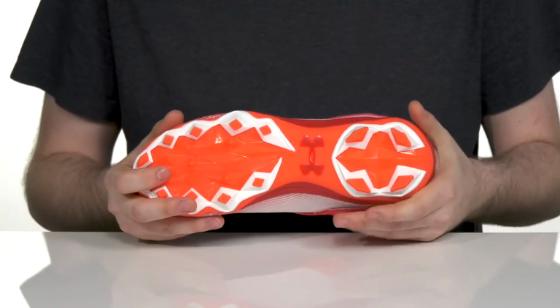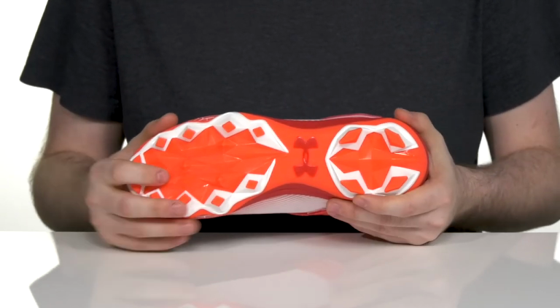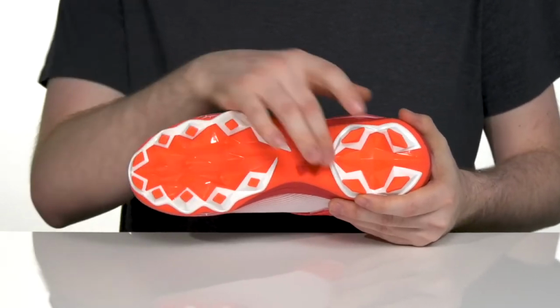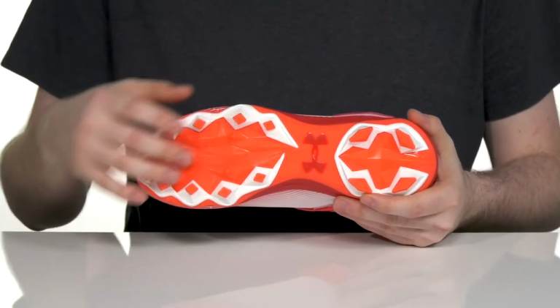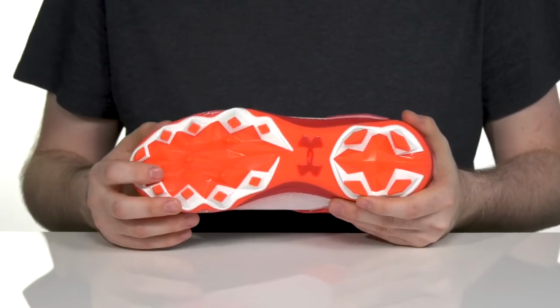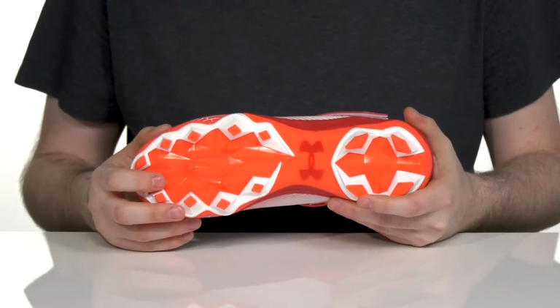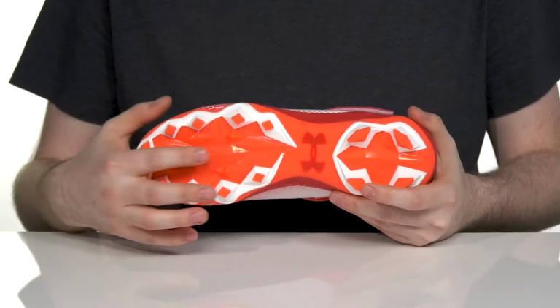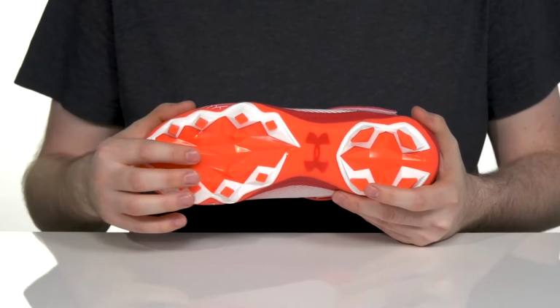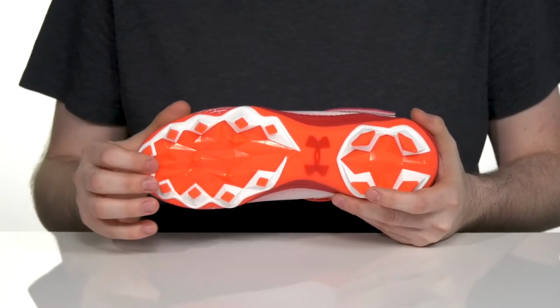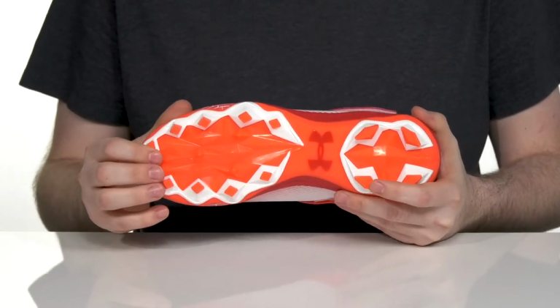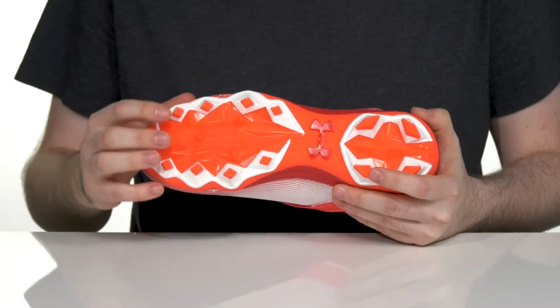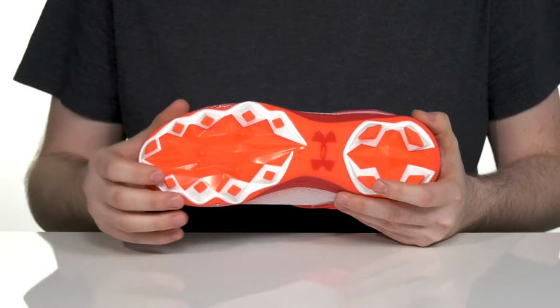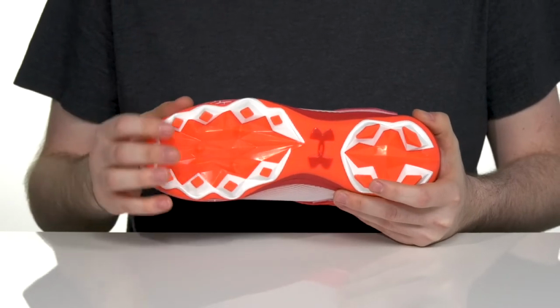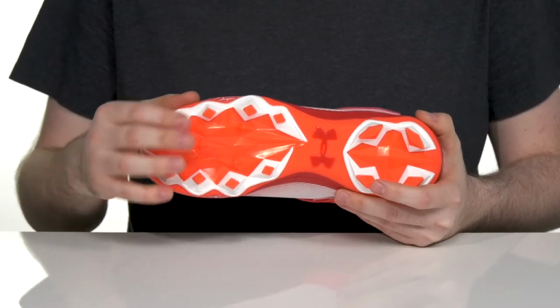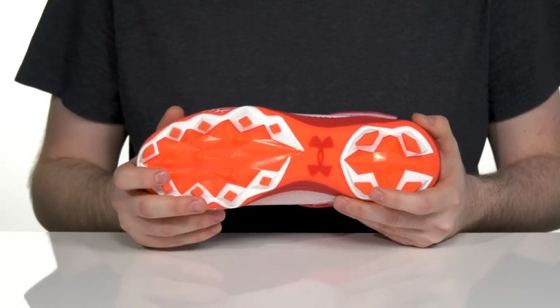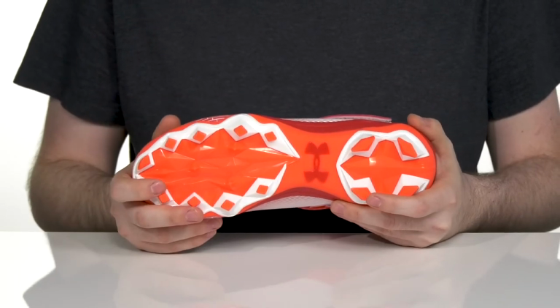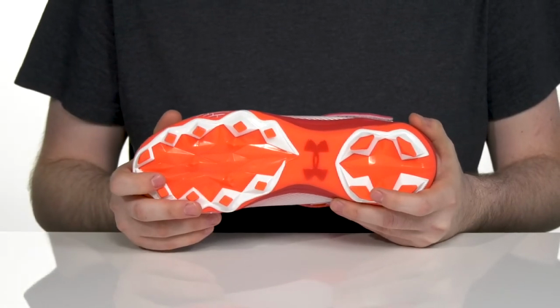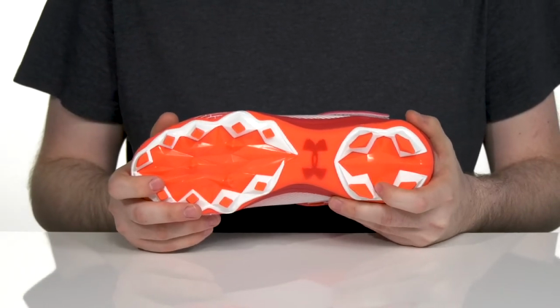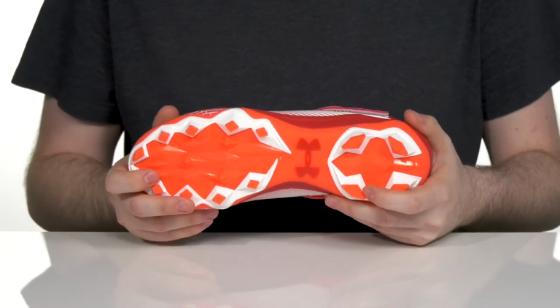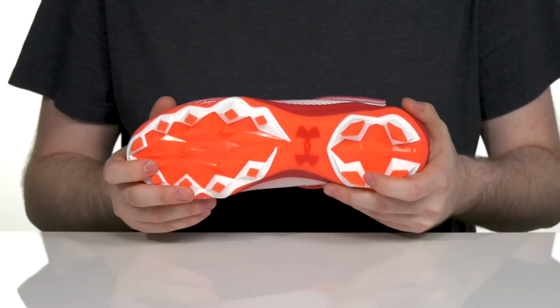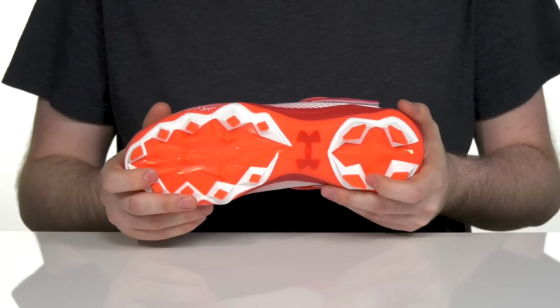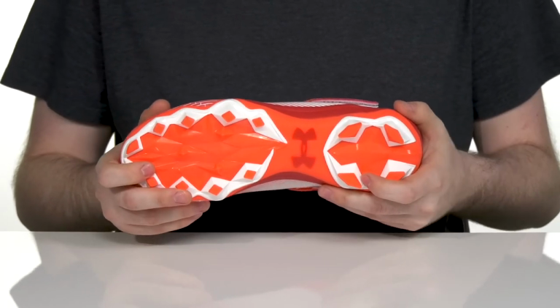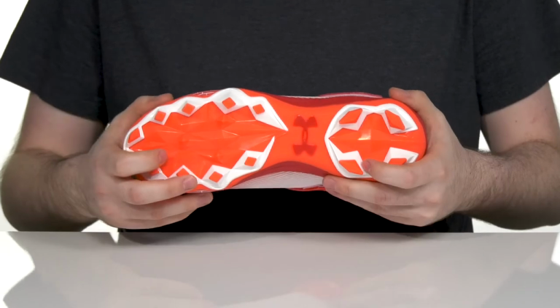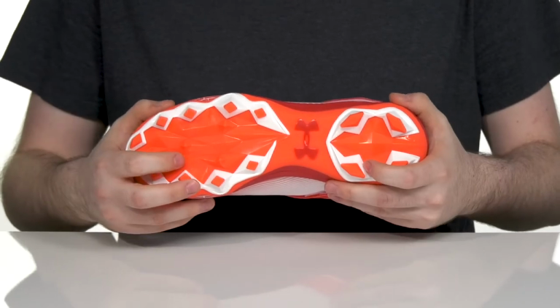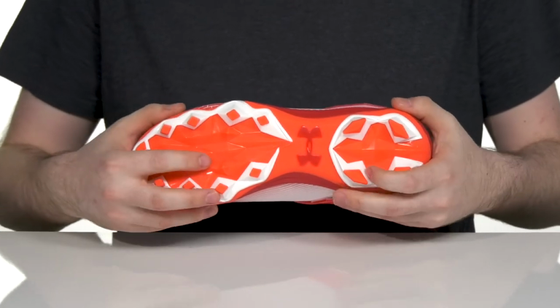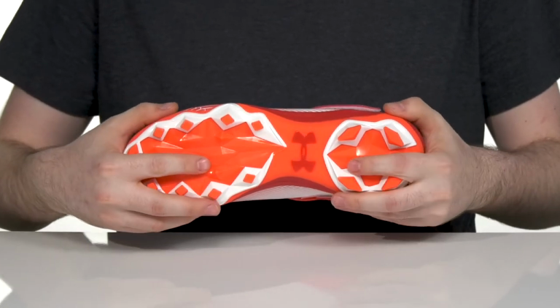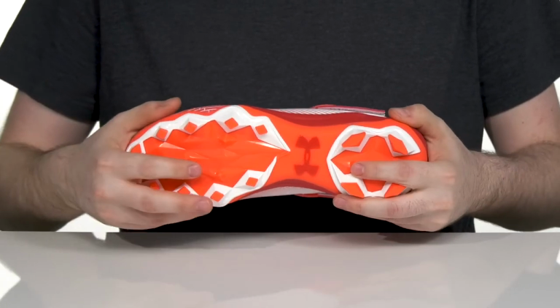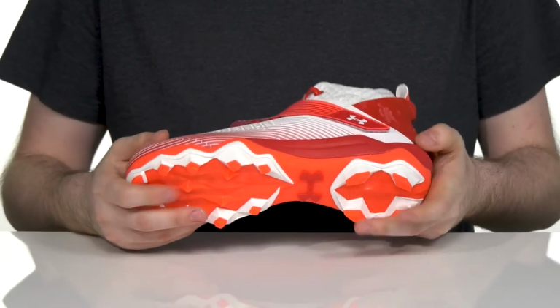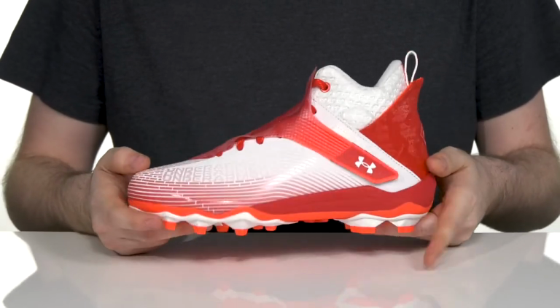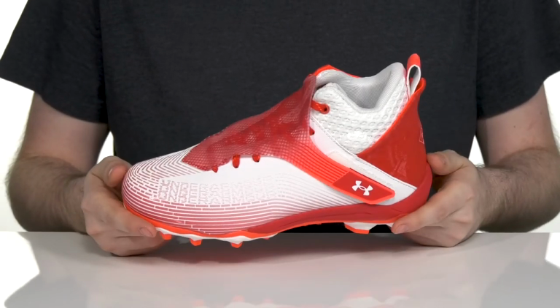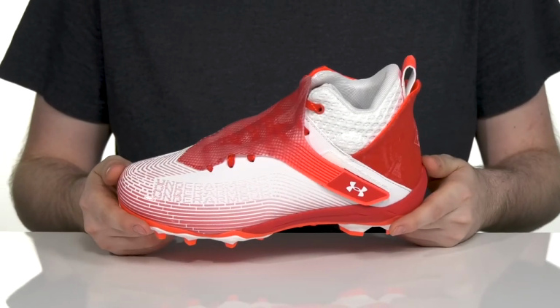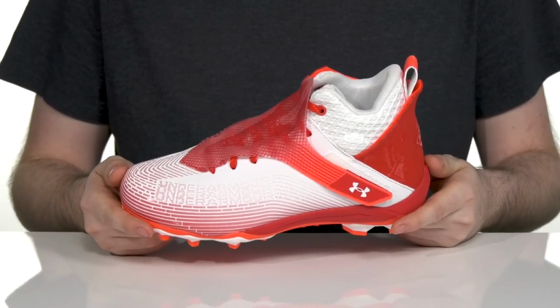The outsole is made with a molded TPU plate and has the diamond-shaped studs with aggressive lugs as well, giving you lots of support and traction on natural terrain so you can stay sure-footed when you're playing even the hardest of games.